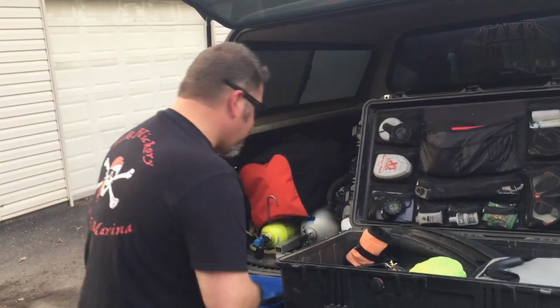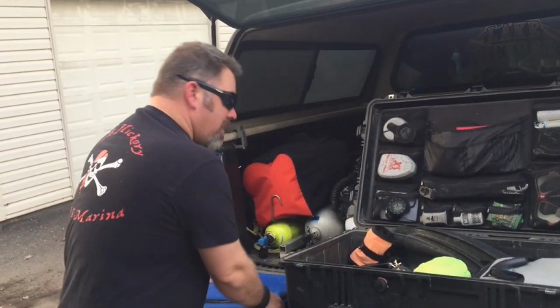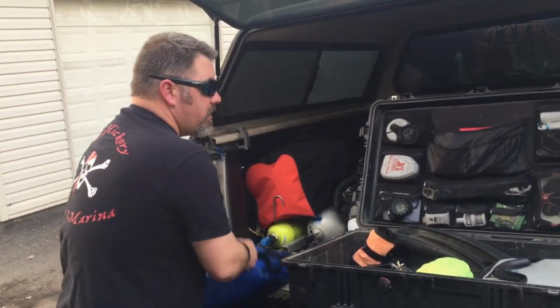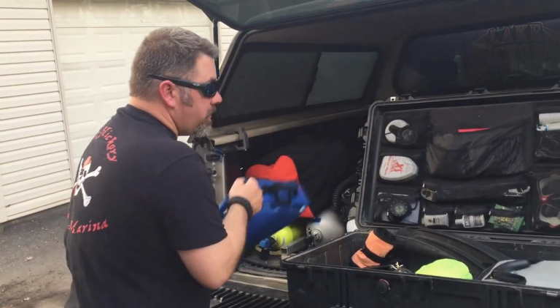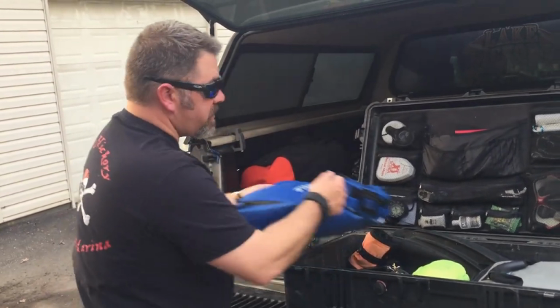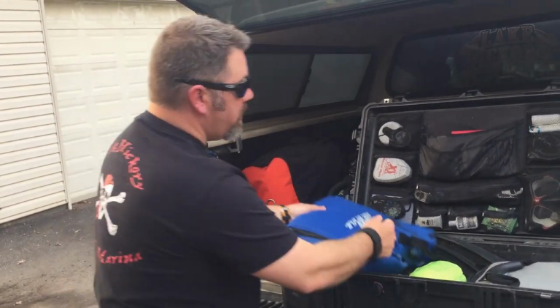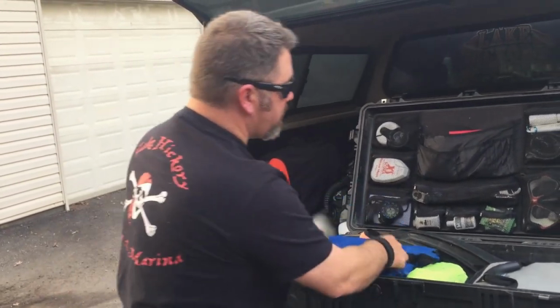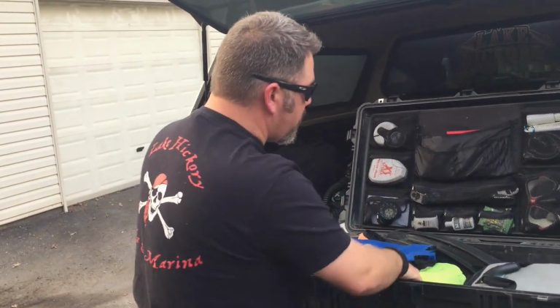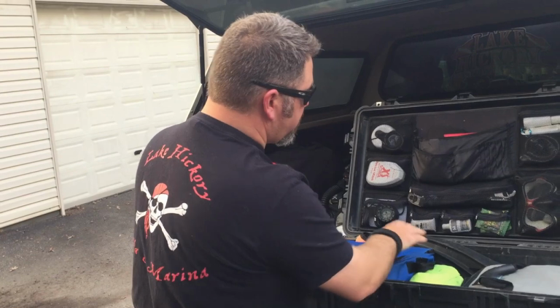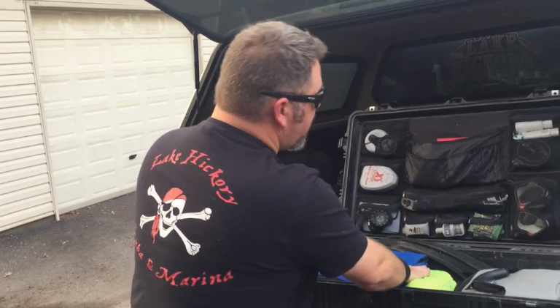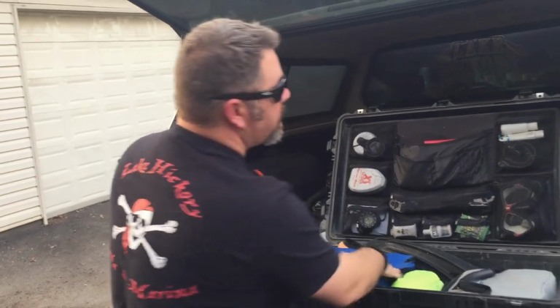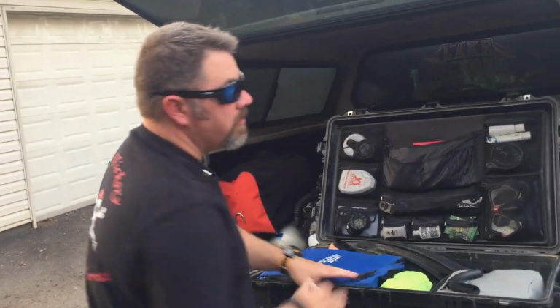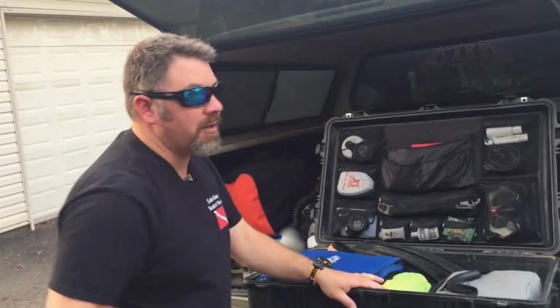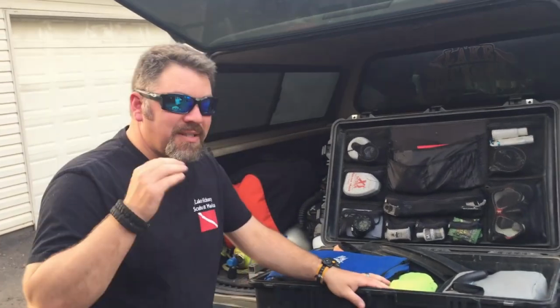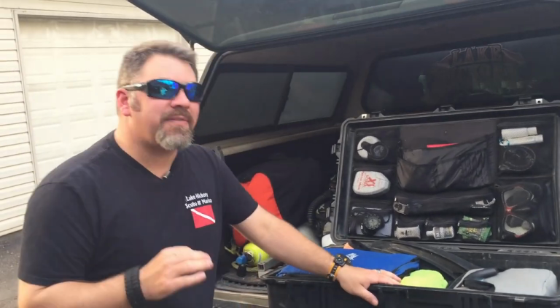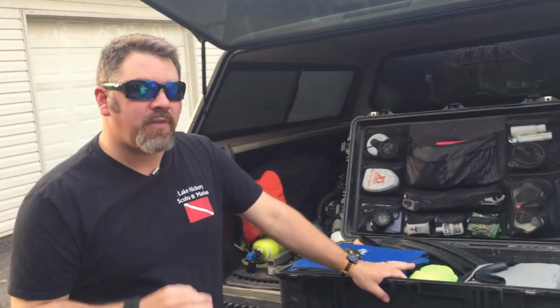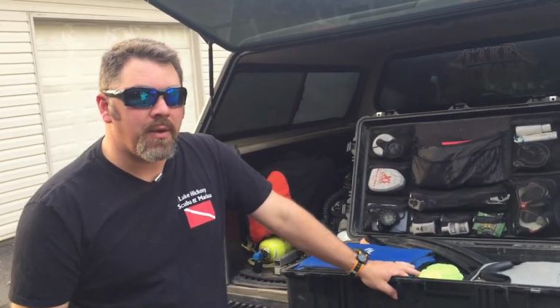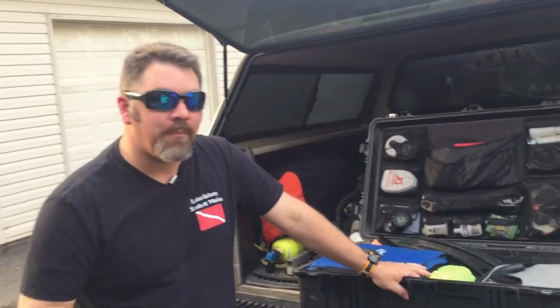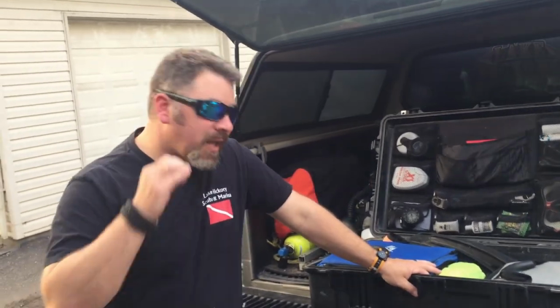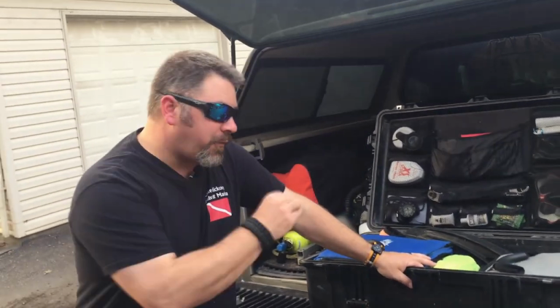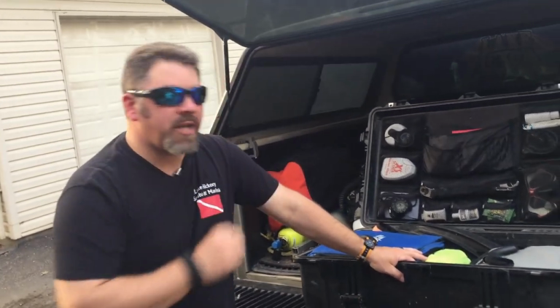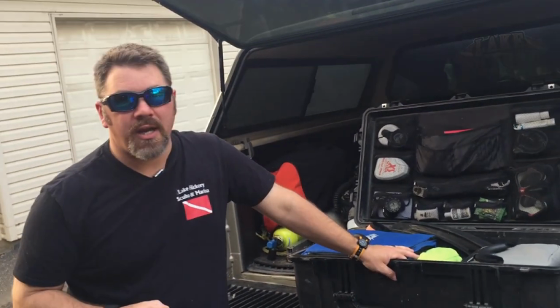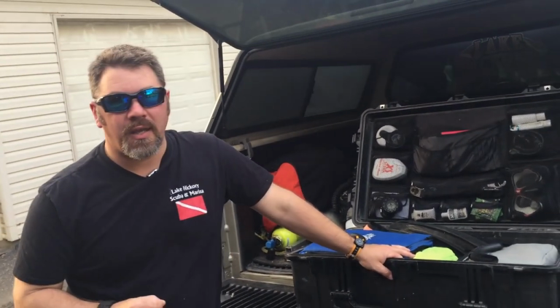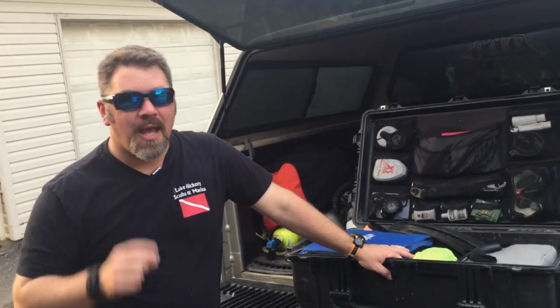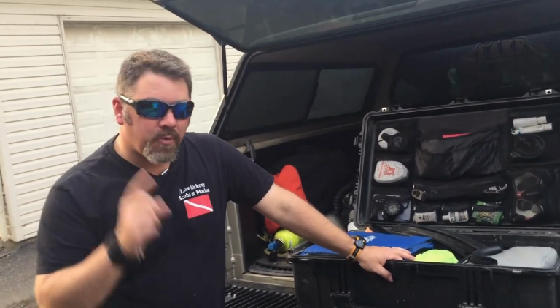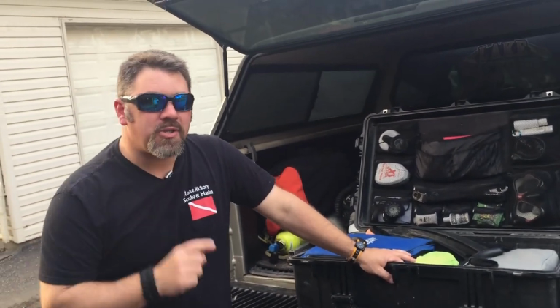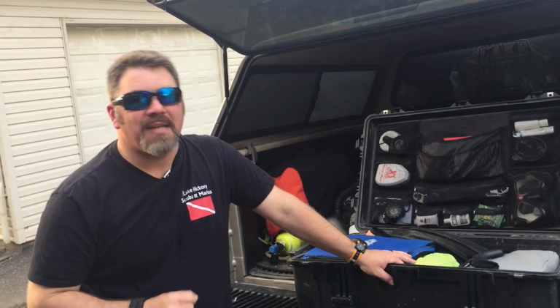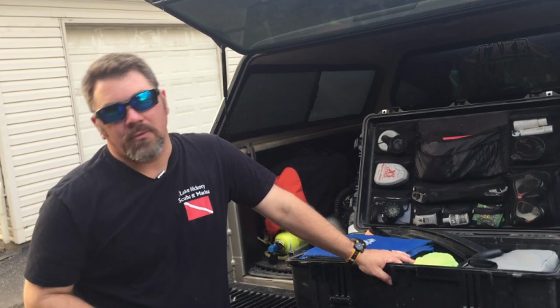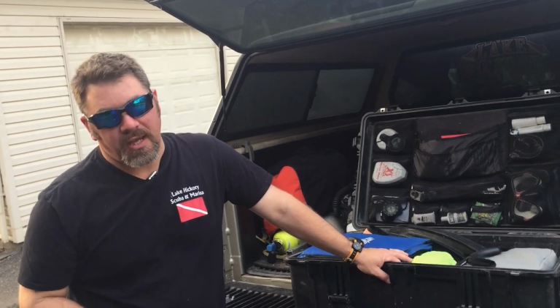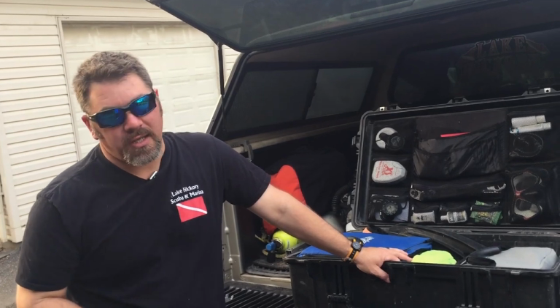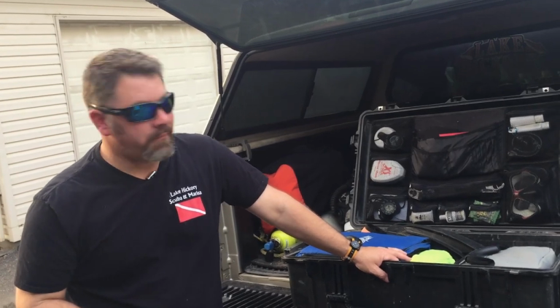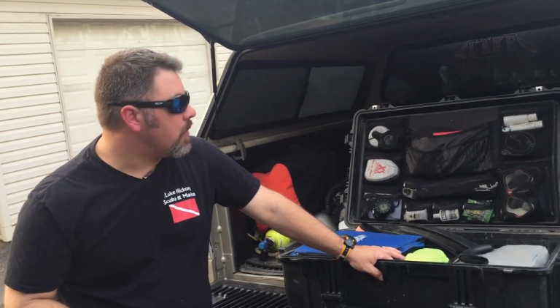To be honest with you, this scuba gear is not just scuba gear — this scuba gear is life safety equipment. If you take good care of it, I promise you, it will take good care of you.